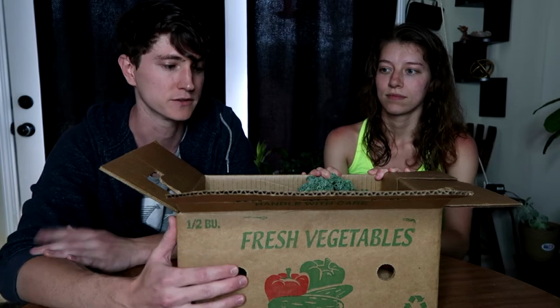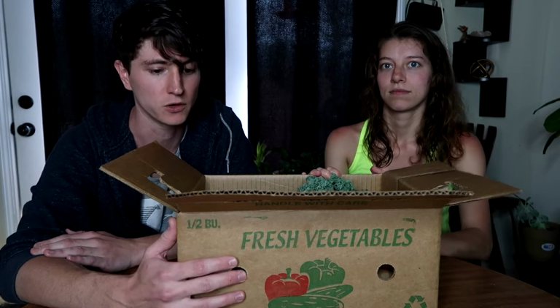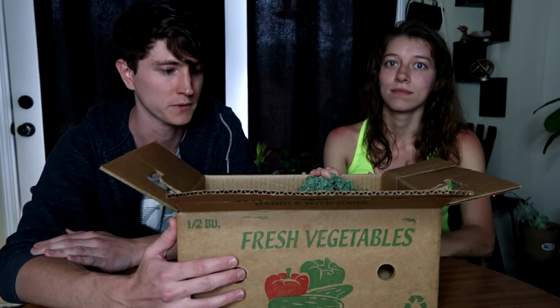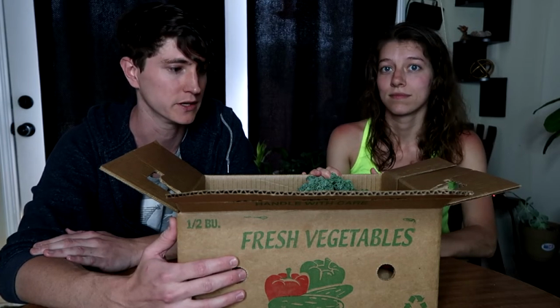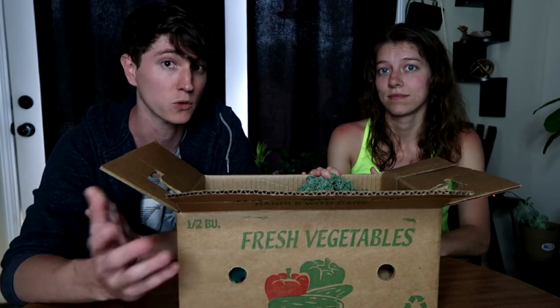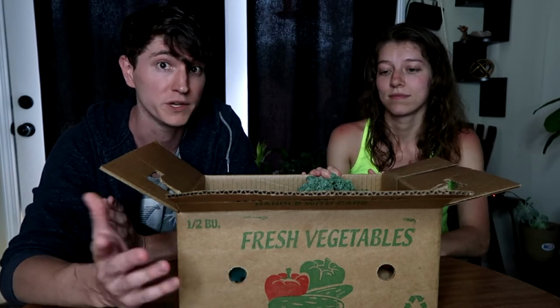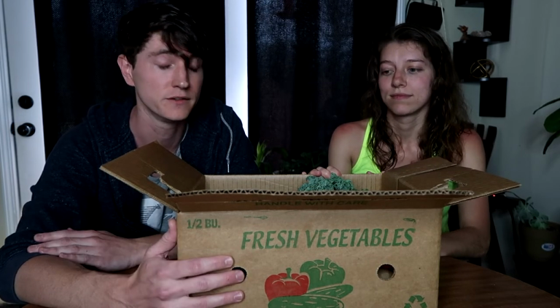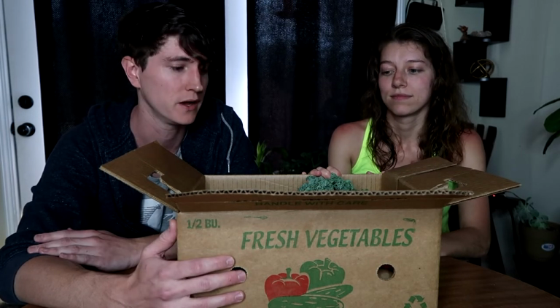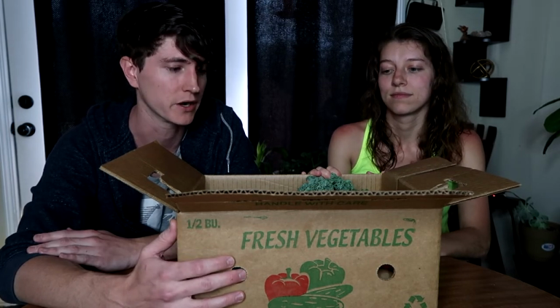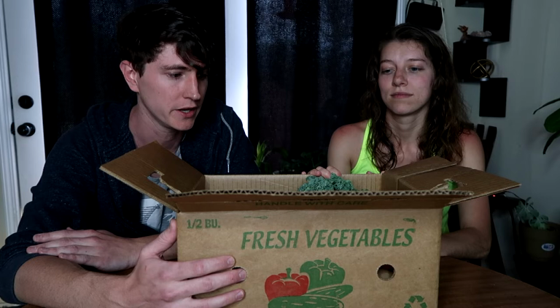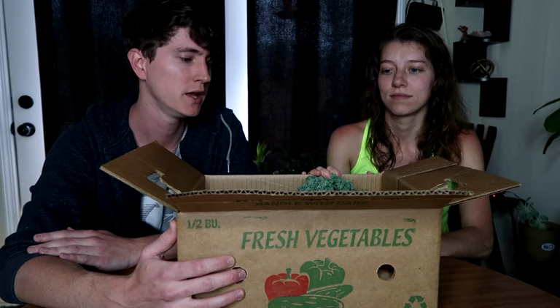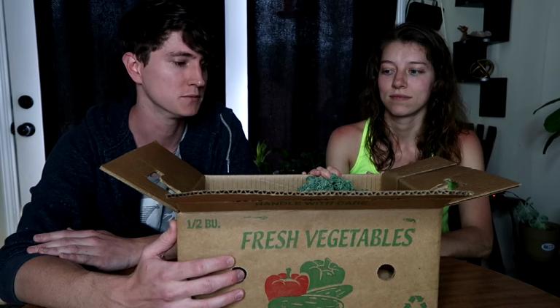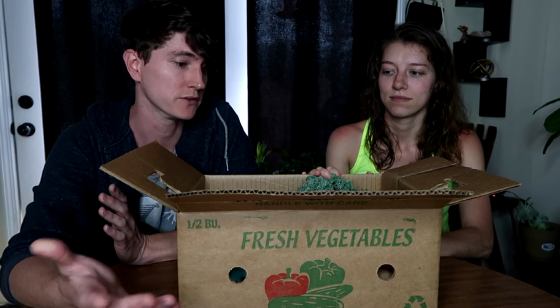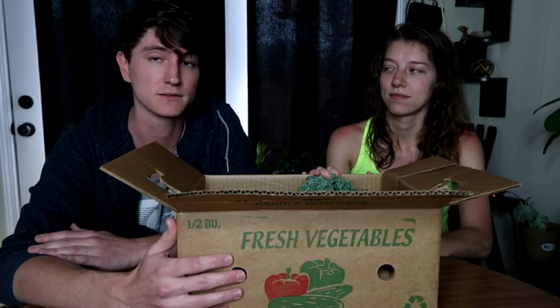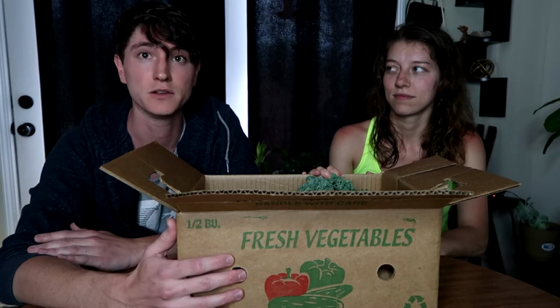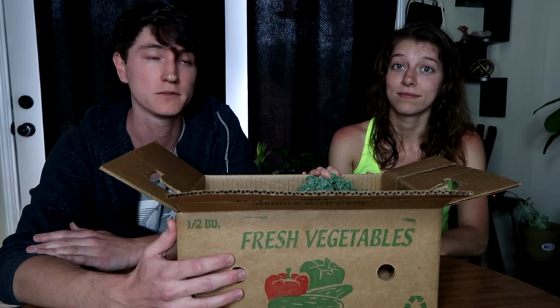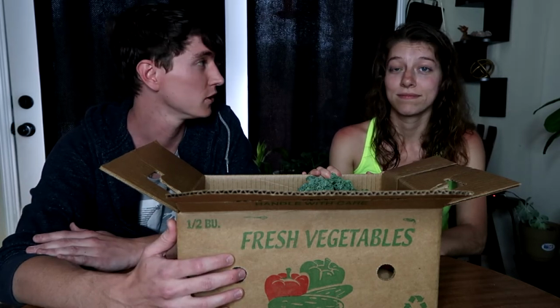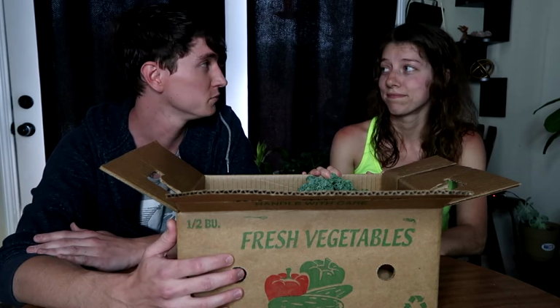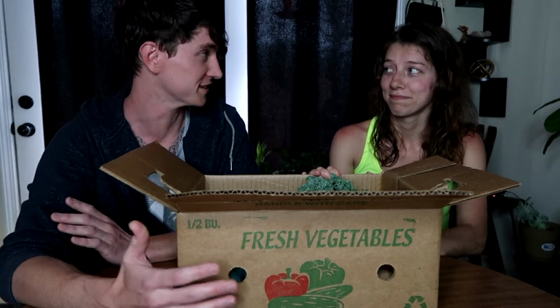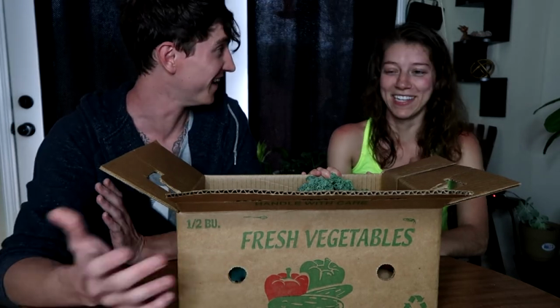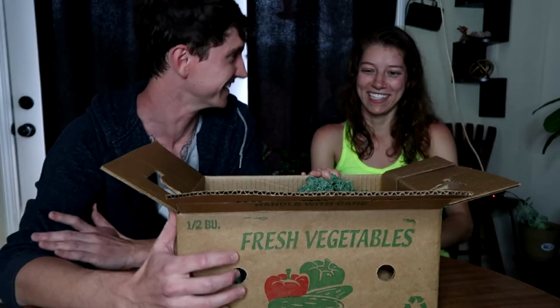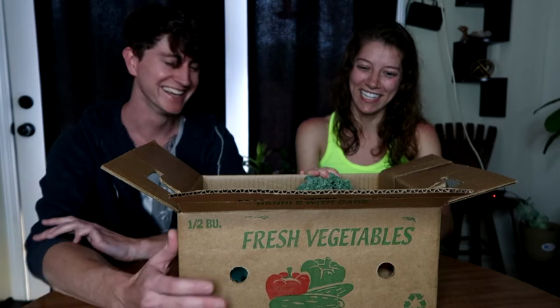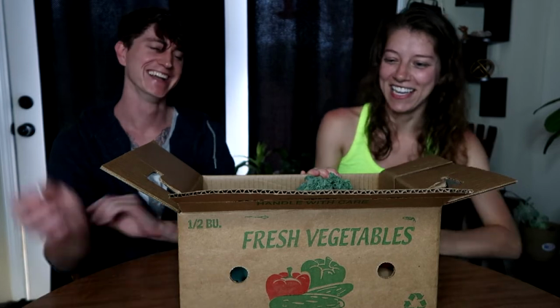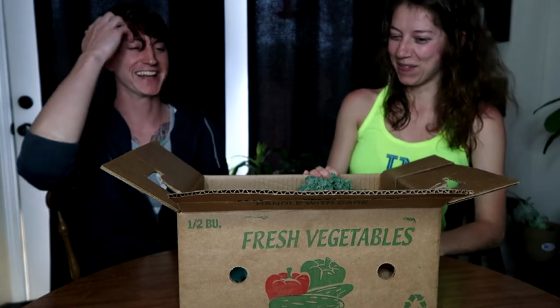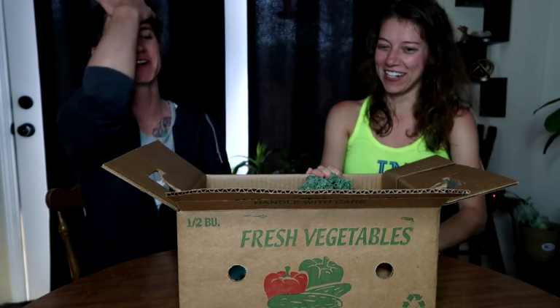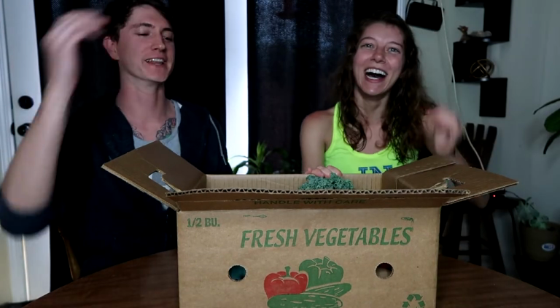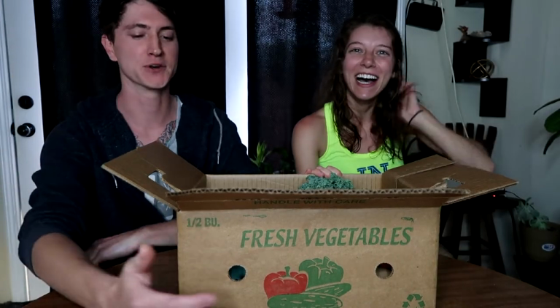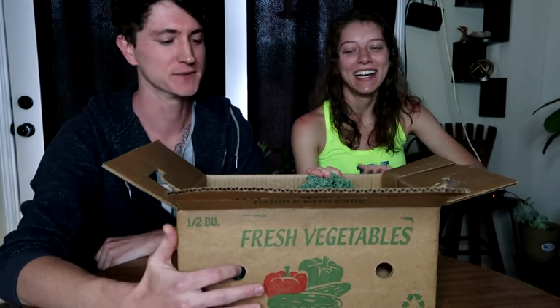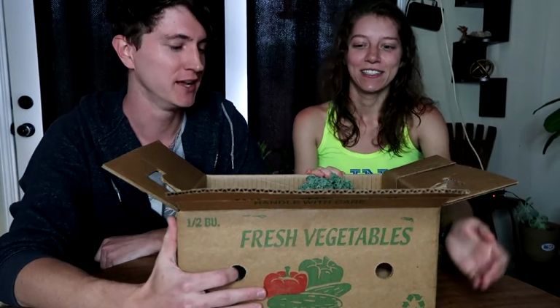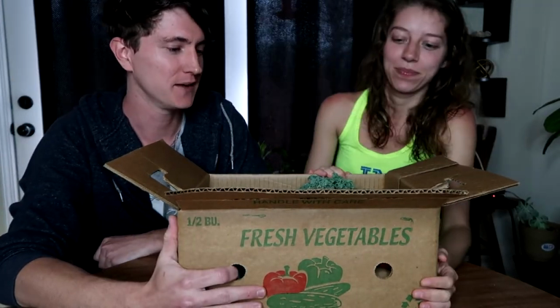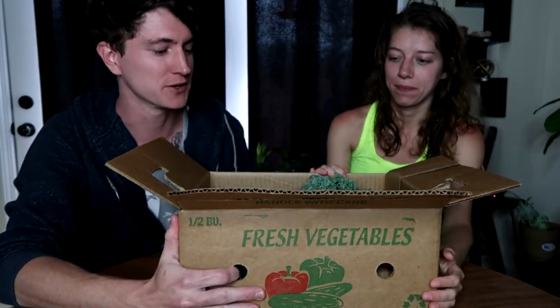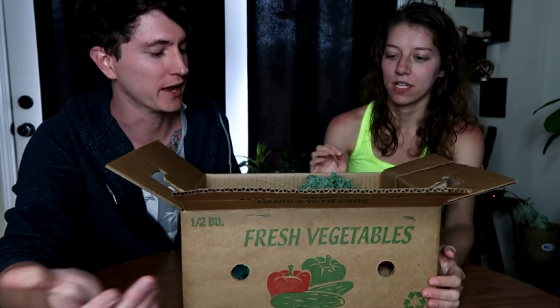We really try to support local farmers and local businesses in our area, because I think that's good for our local businesses. I like supporting them. So yeah, let's show them what we got.